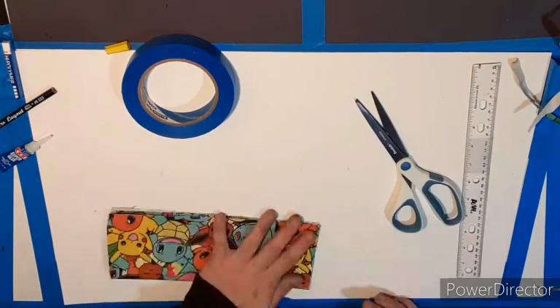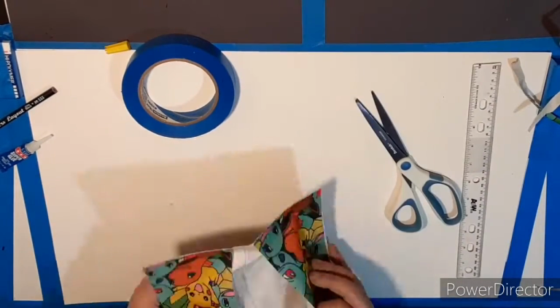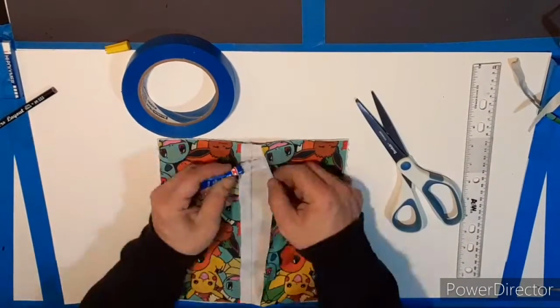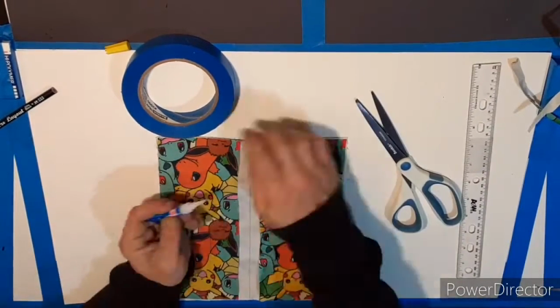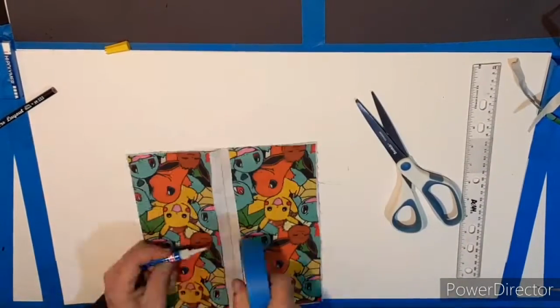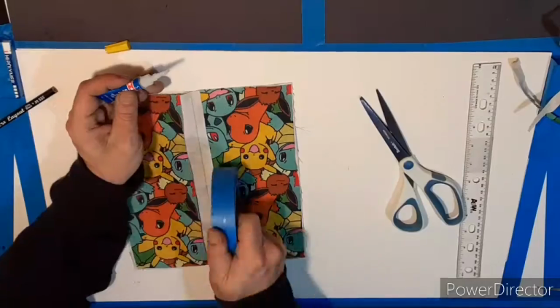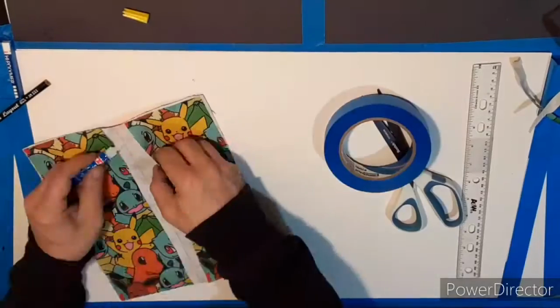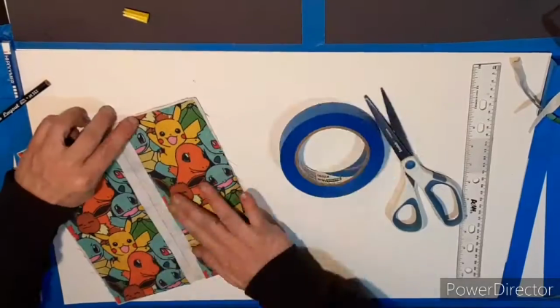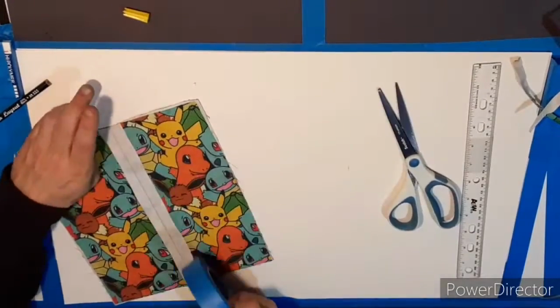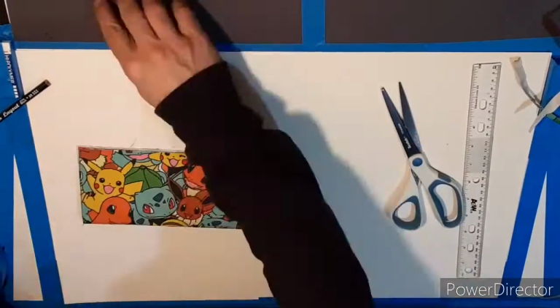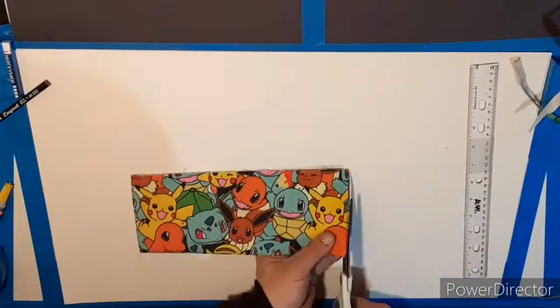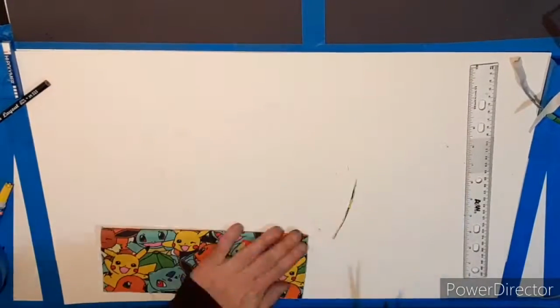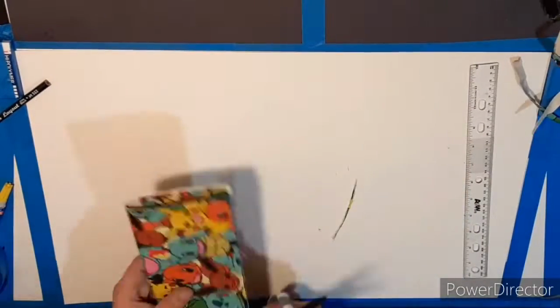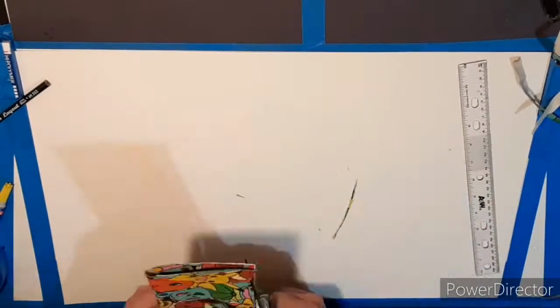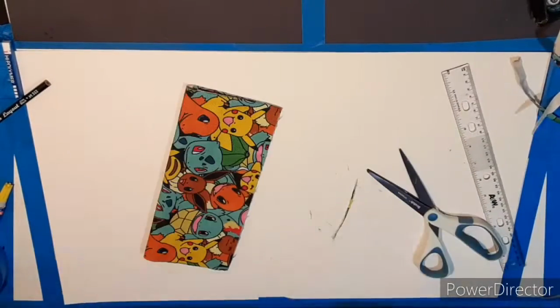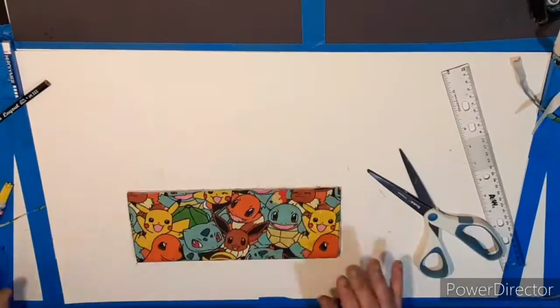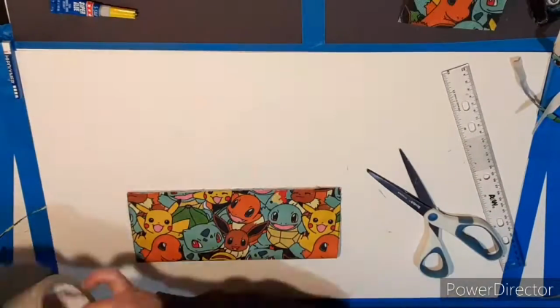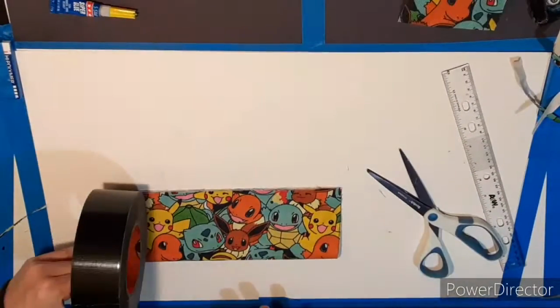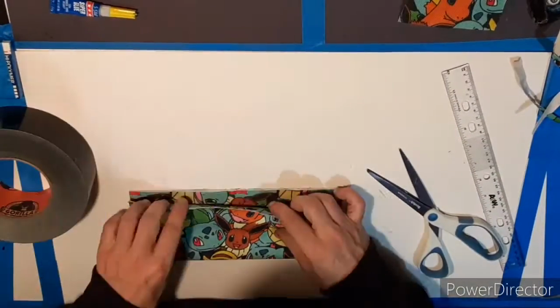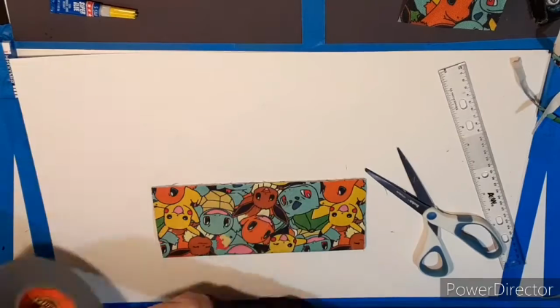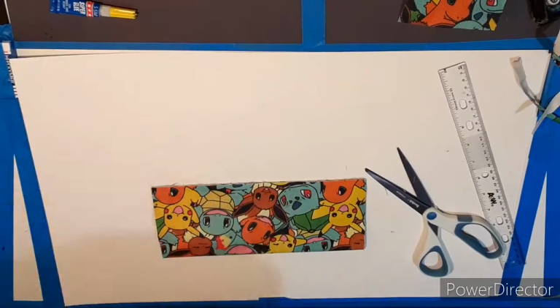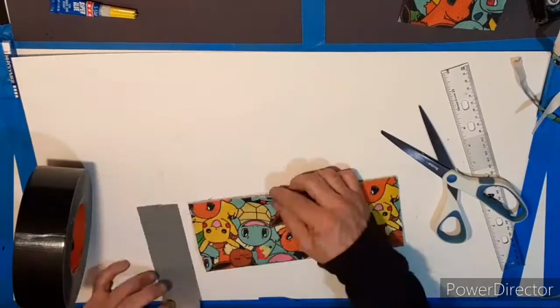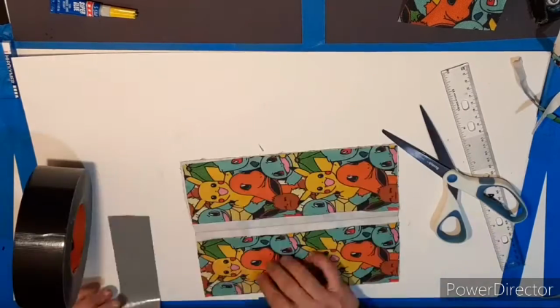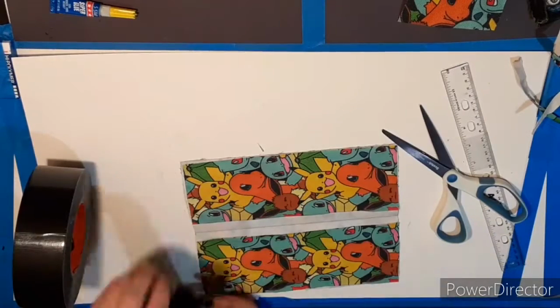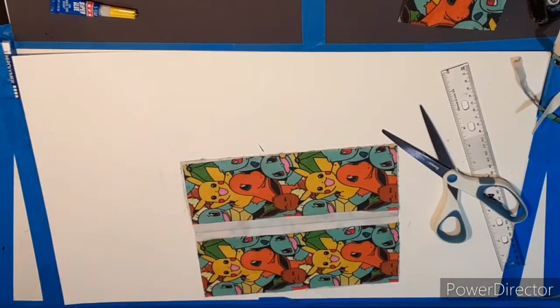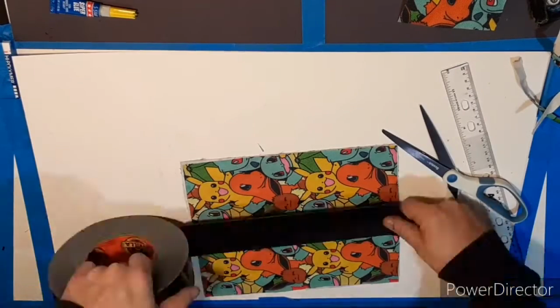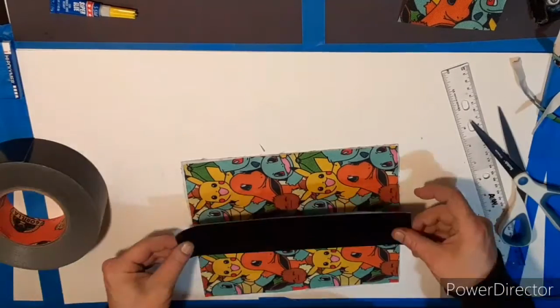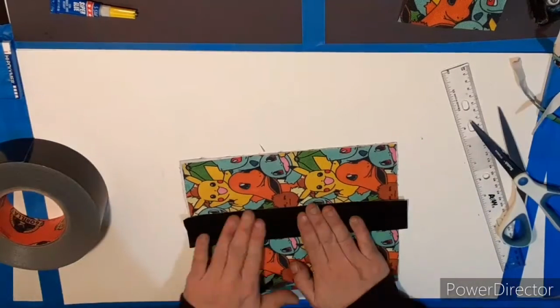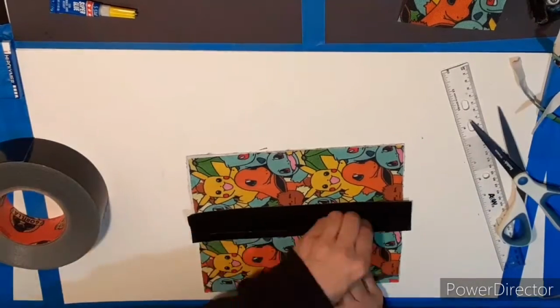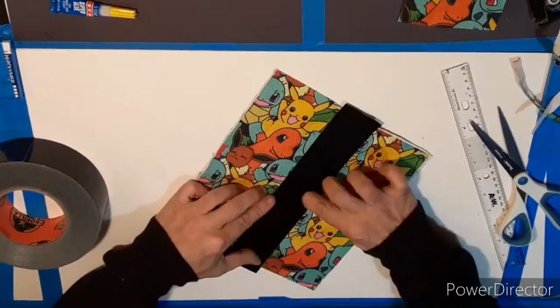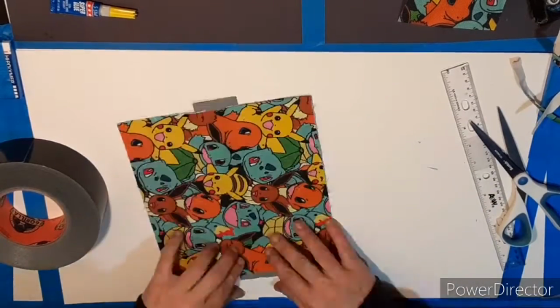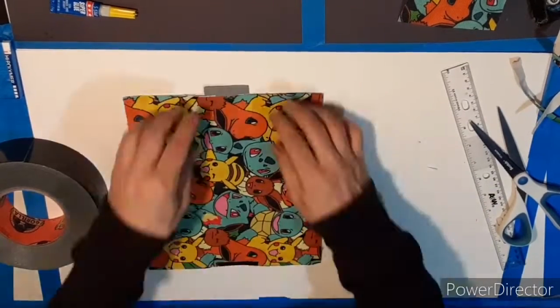I just cut the pattern out, put some glue to hold all the seams together, then wrapped all the edges with black tape, and made a little pocket for my ID. That's pretty much good to go.